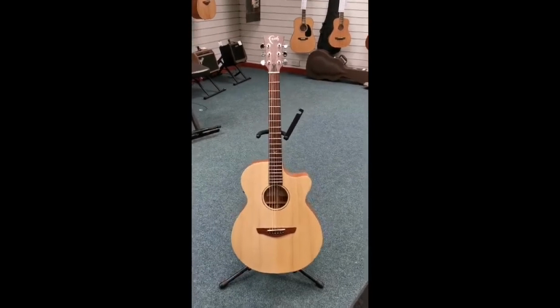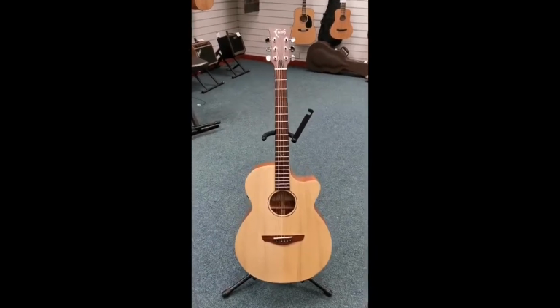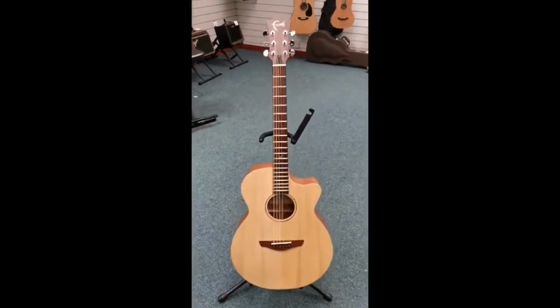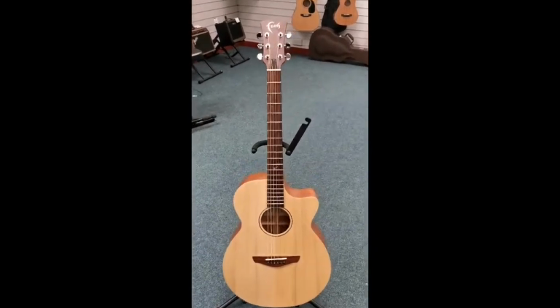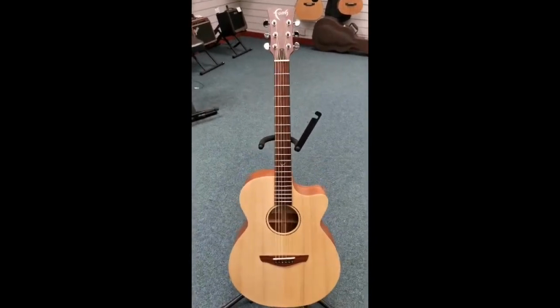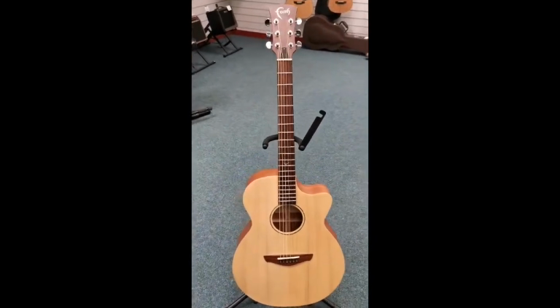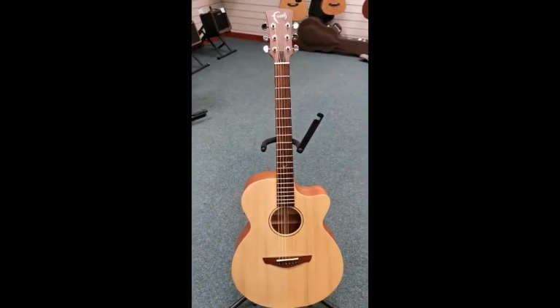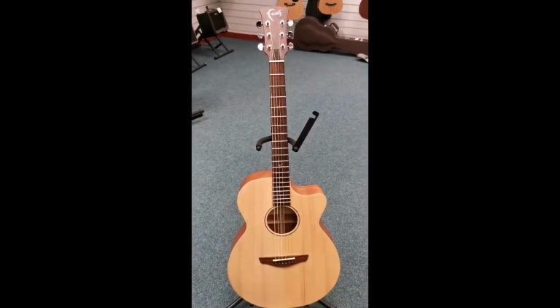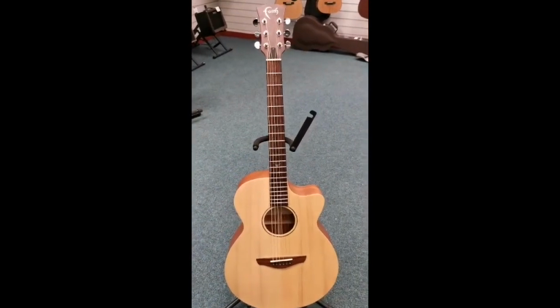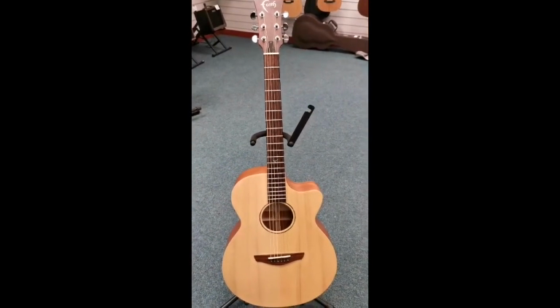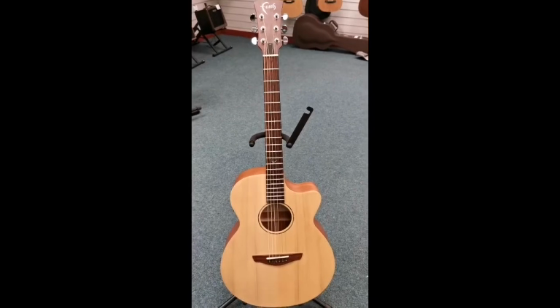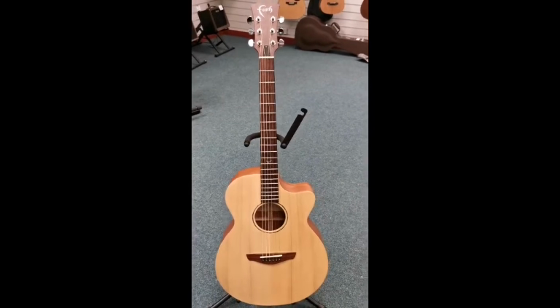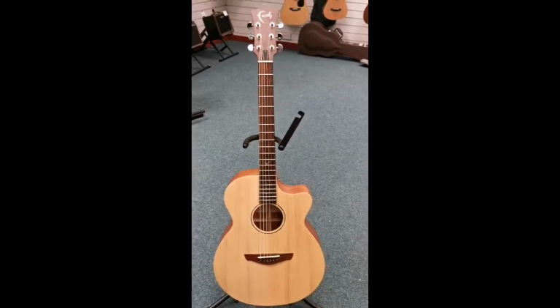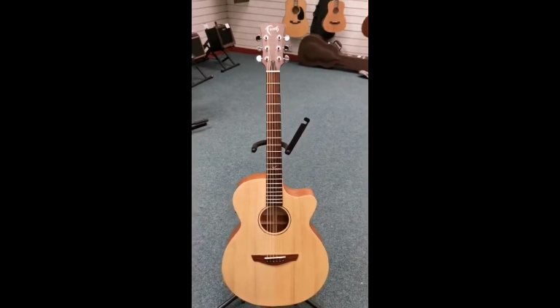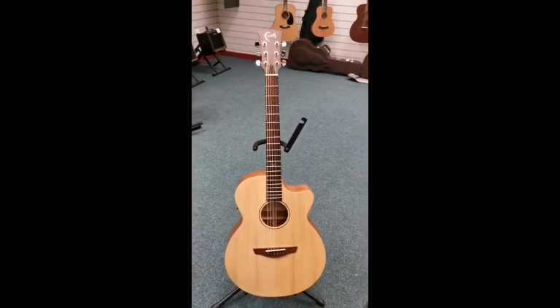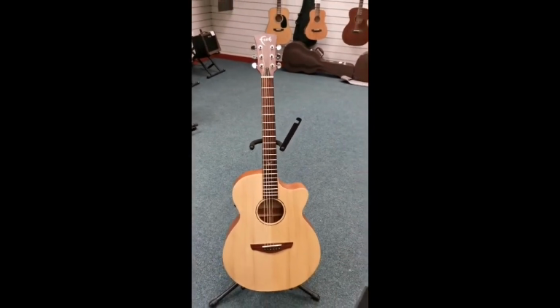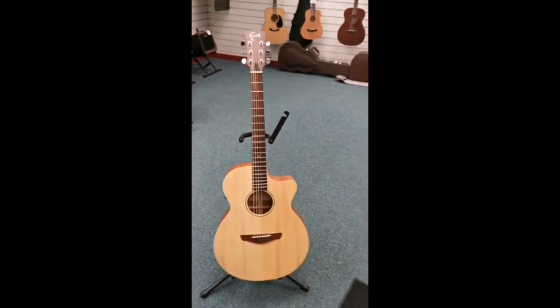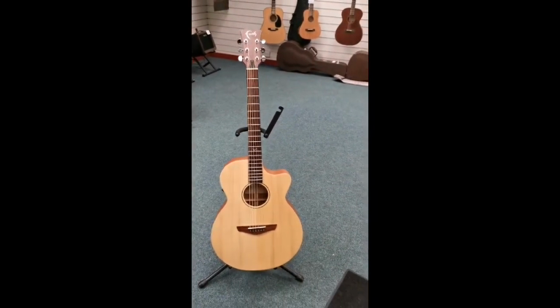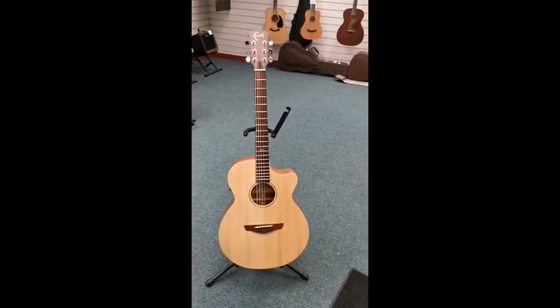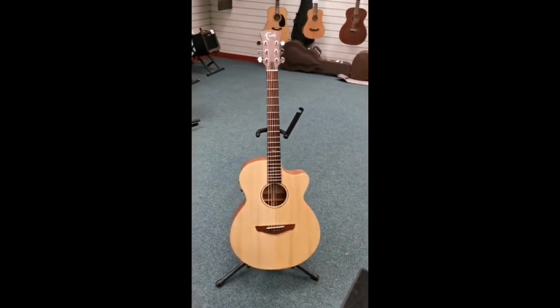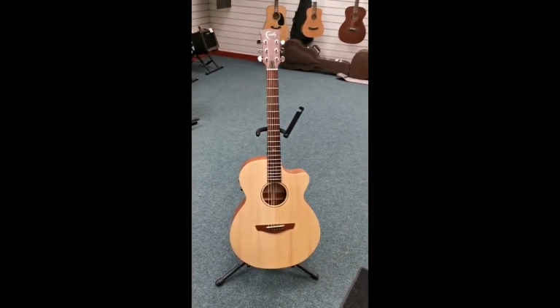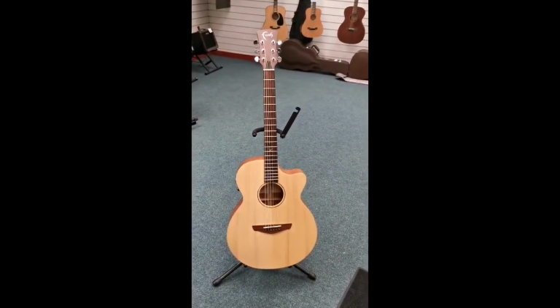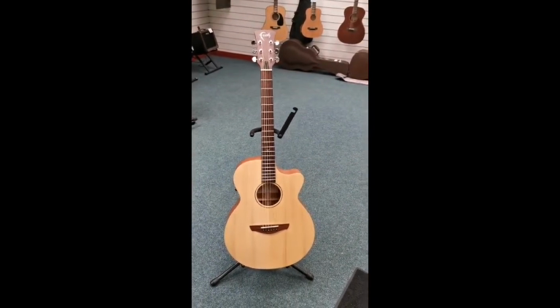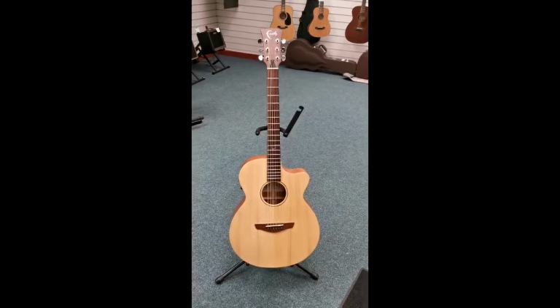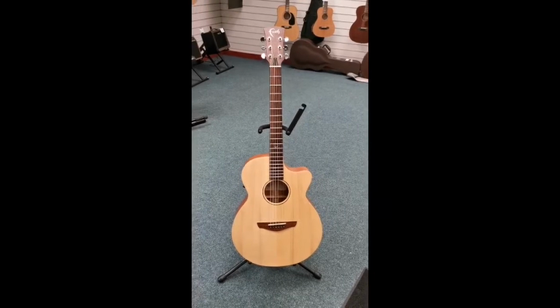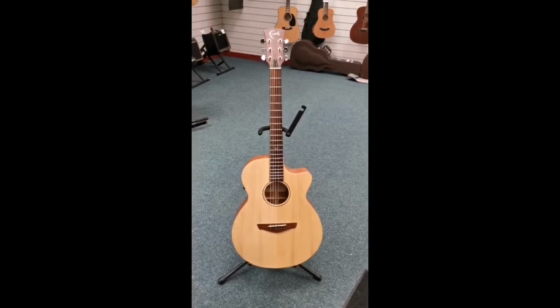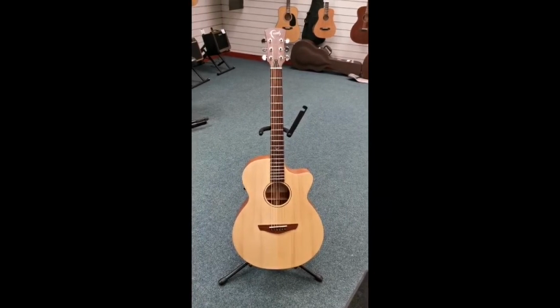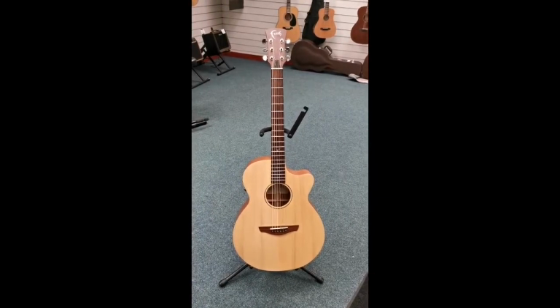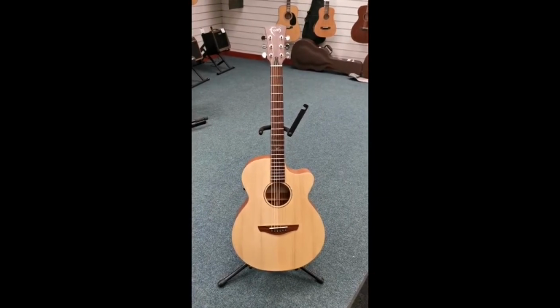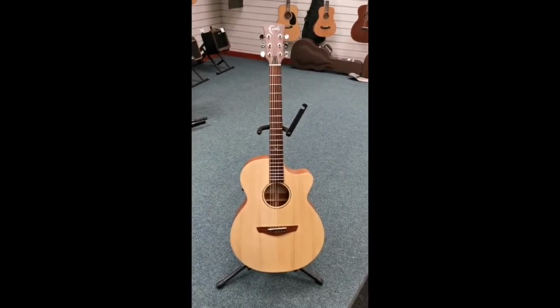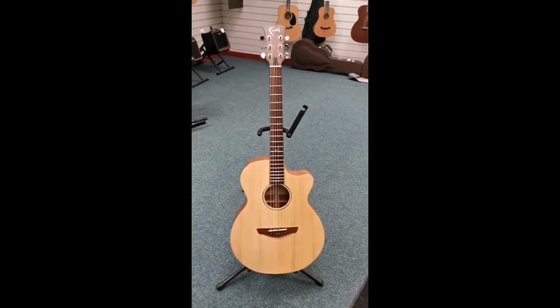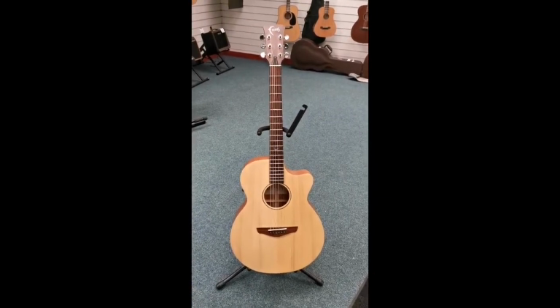First of all, it's about a year old, so it's not very old. But specification-wise, it's awesome. We have a solid spruce top, we also have solid mahogany back and sides.